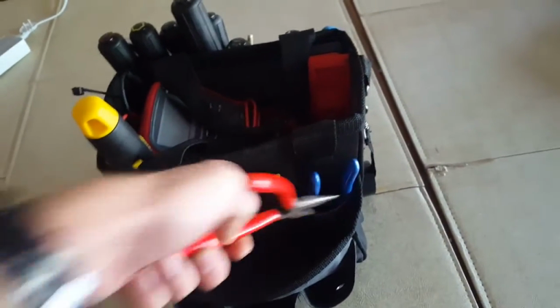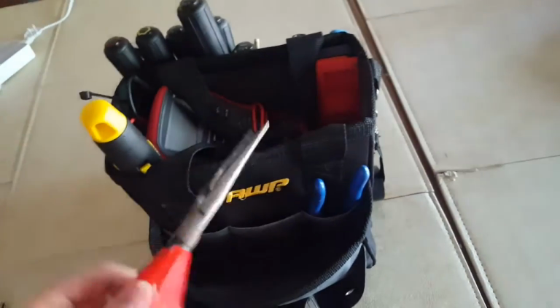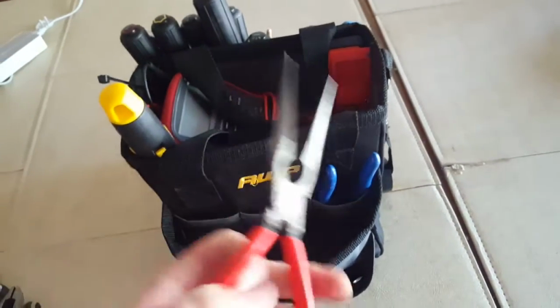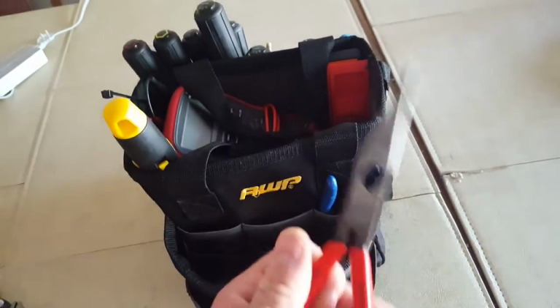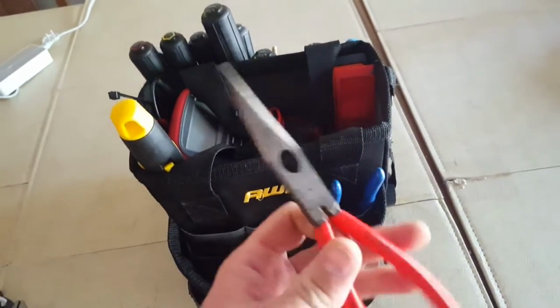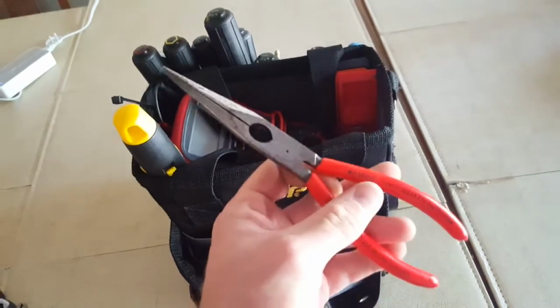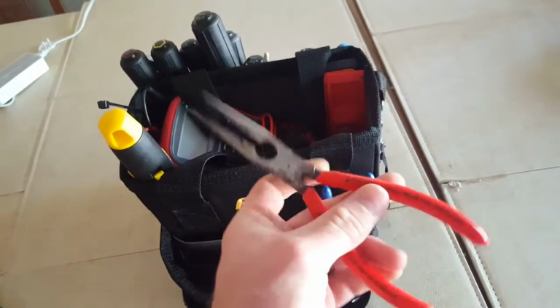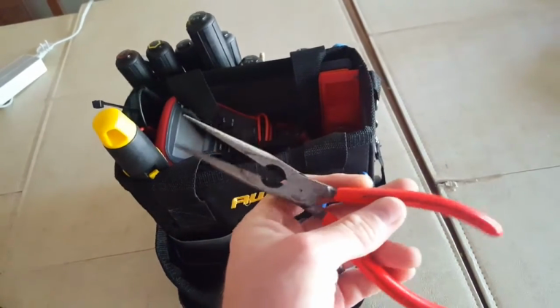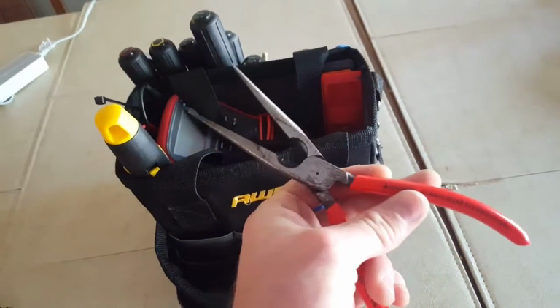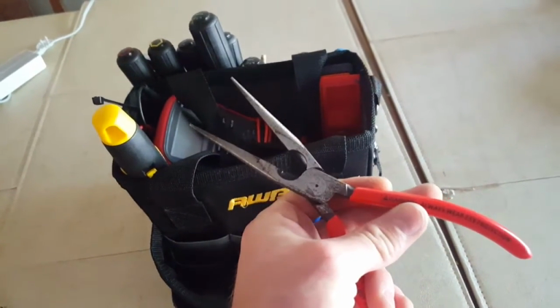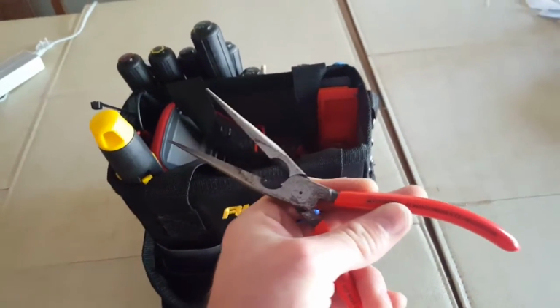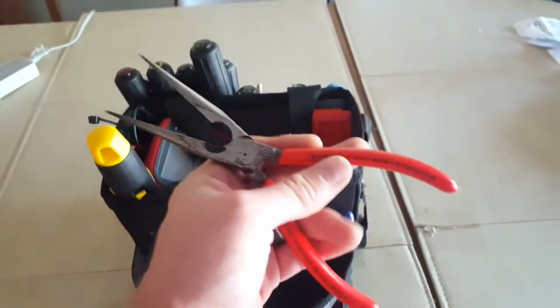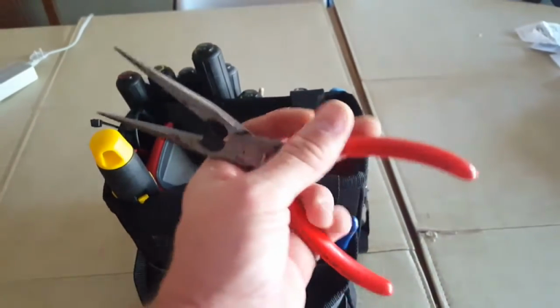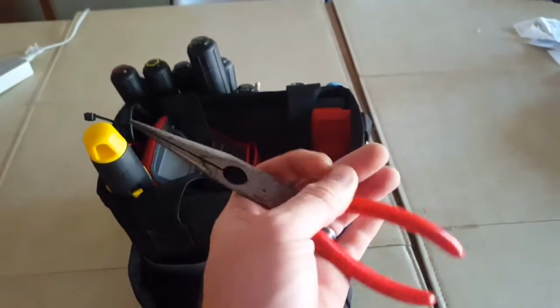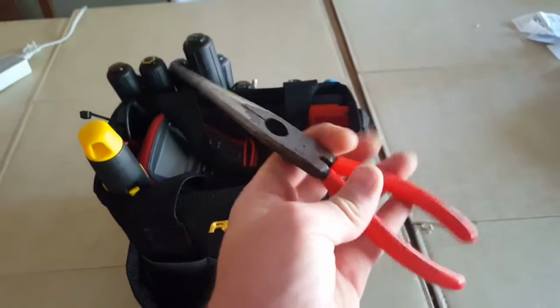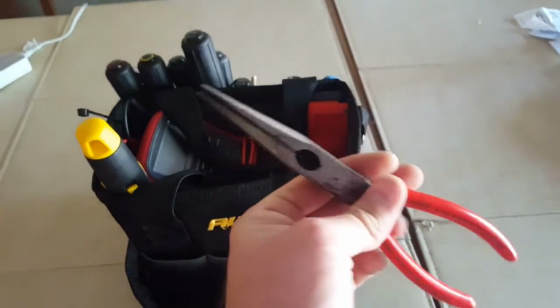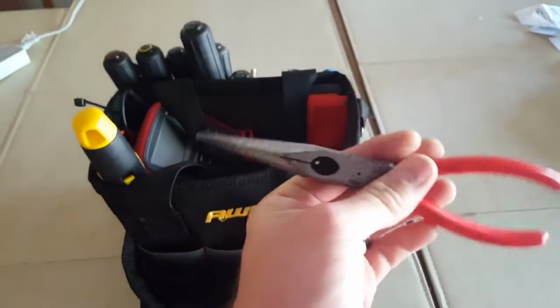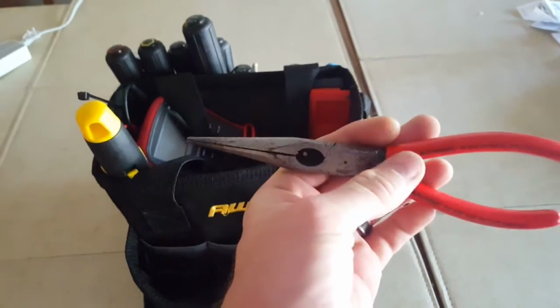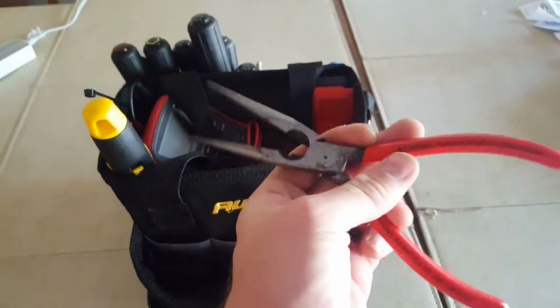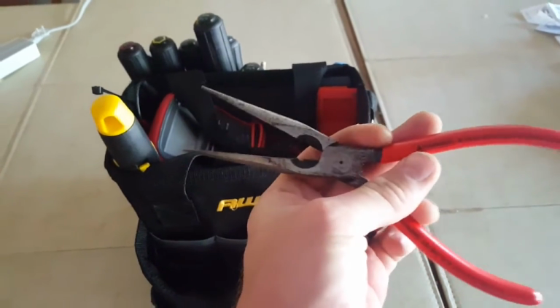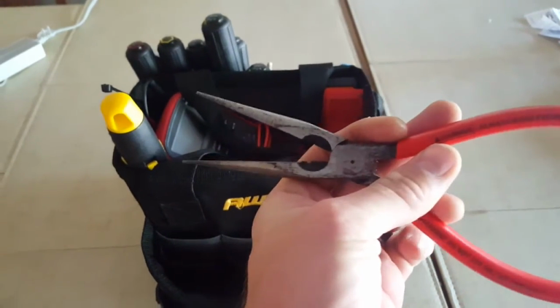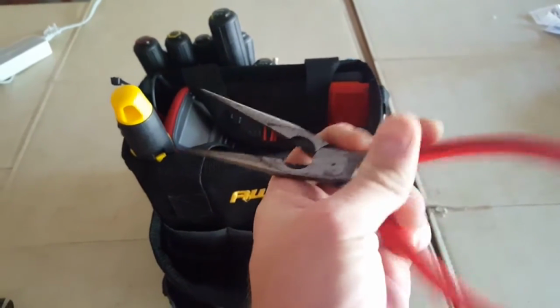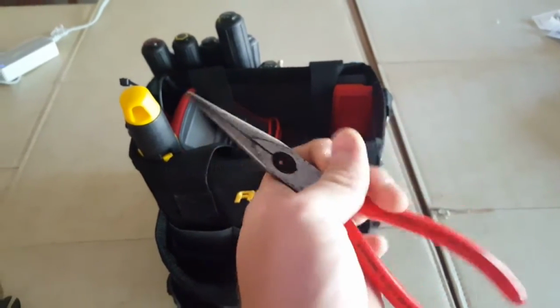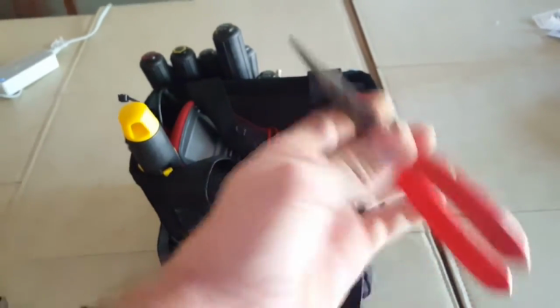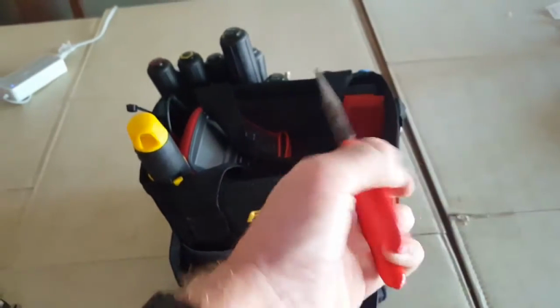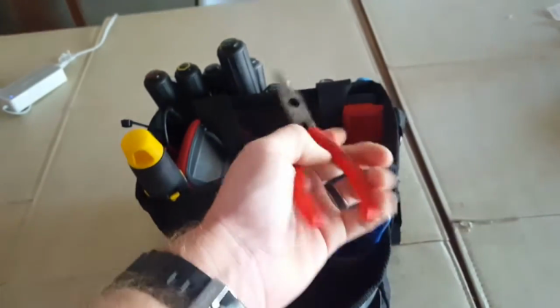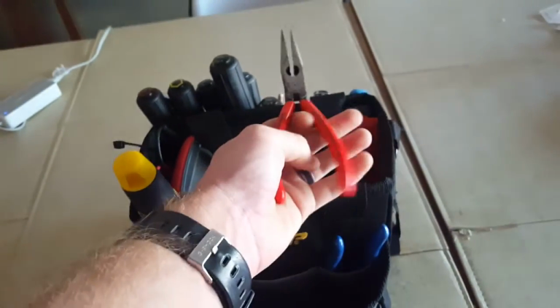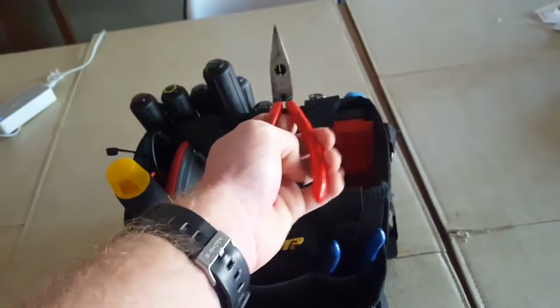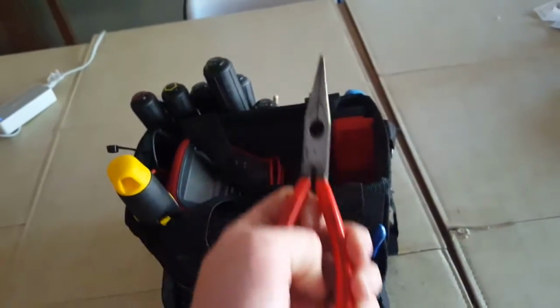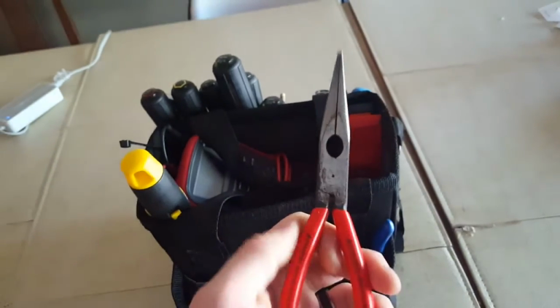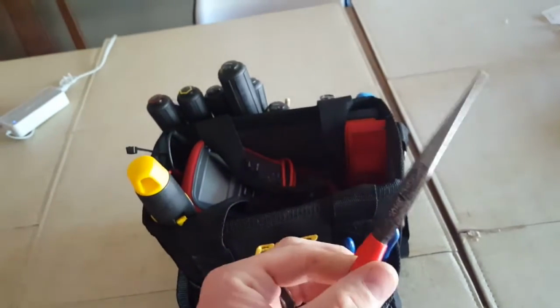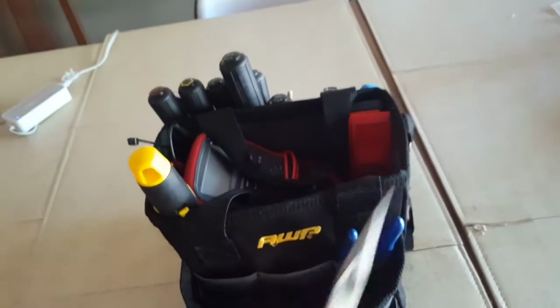Needle nose — these are also Irwin. Great little needle nose pliers. They're extremely thin and long so you can reach in and grab stuff. Love these things.